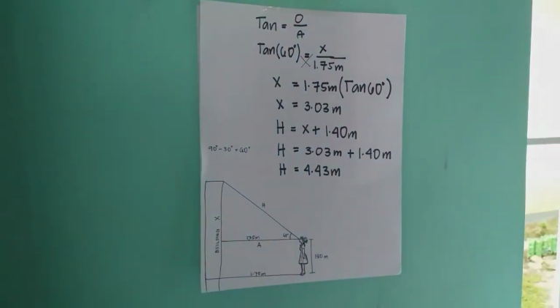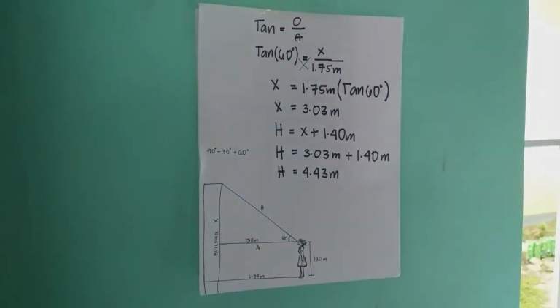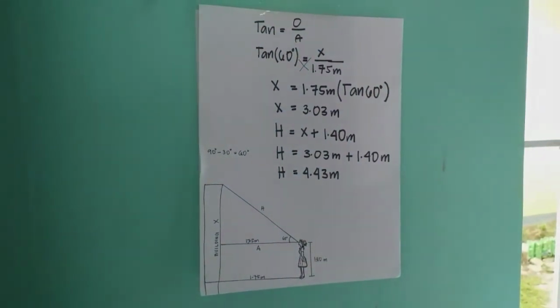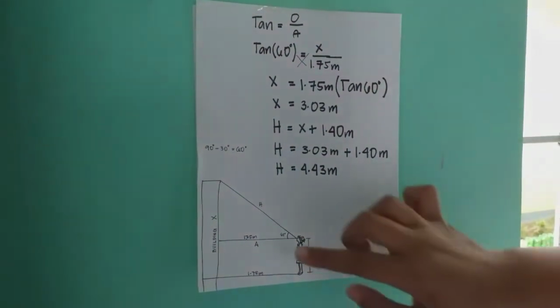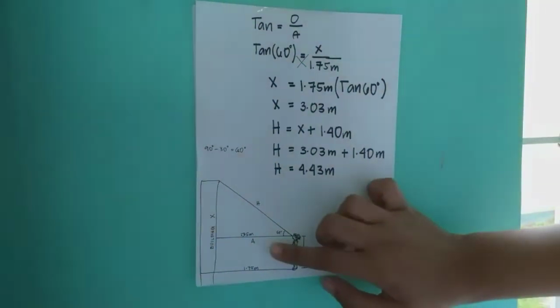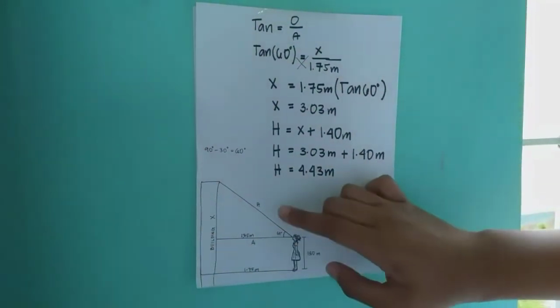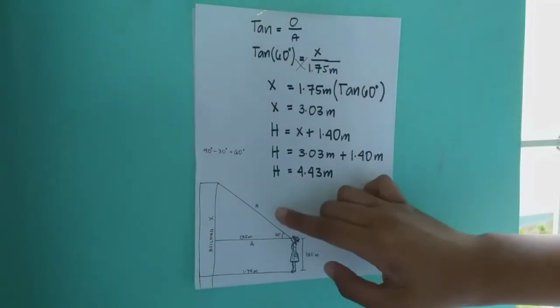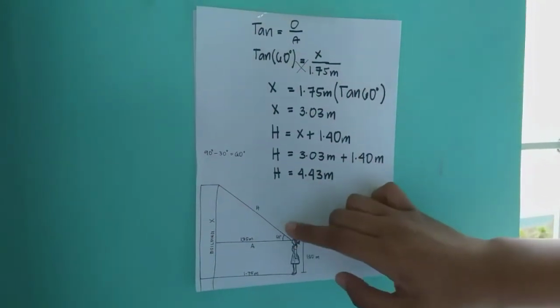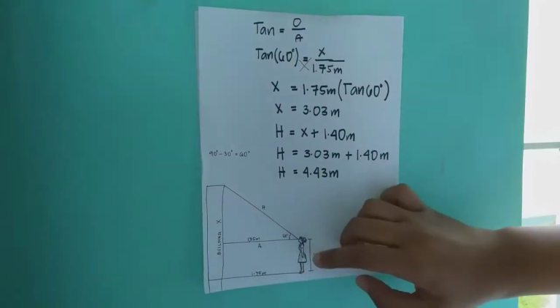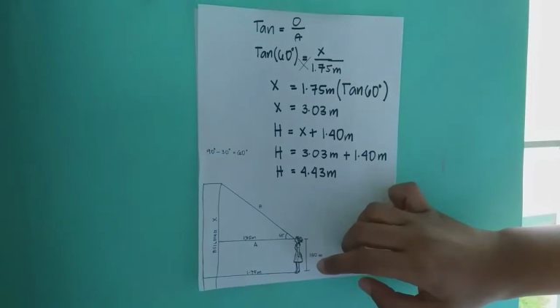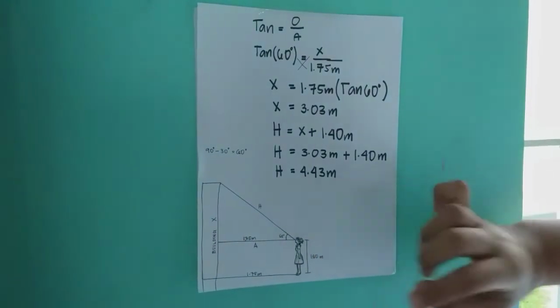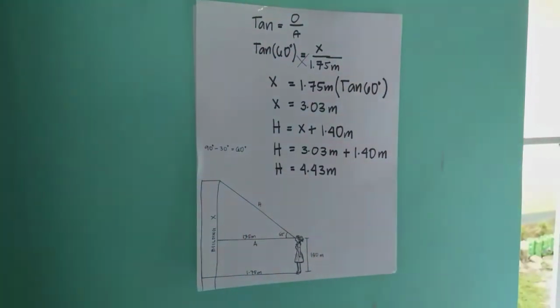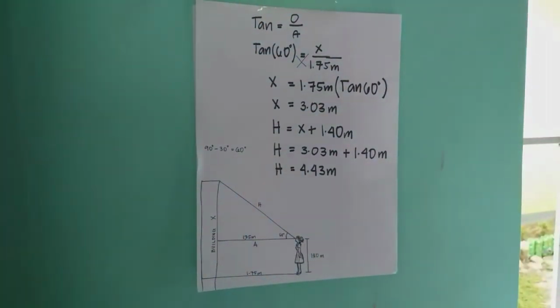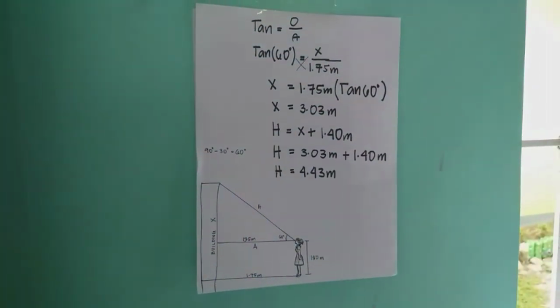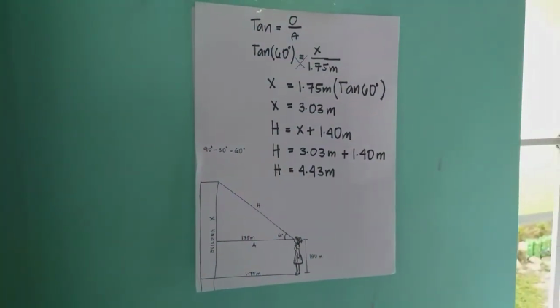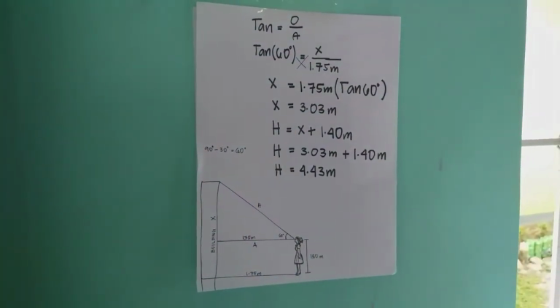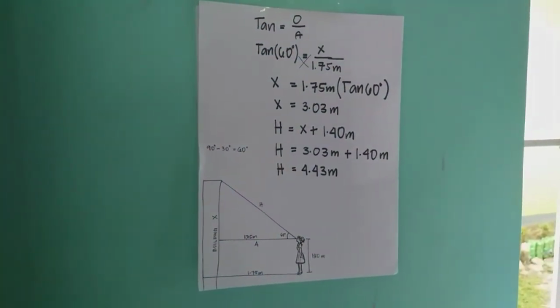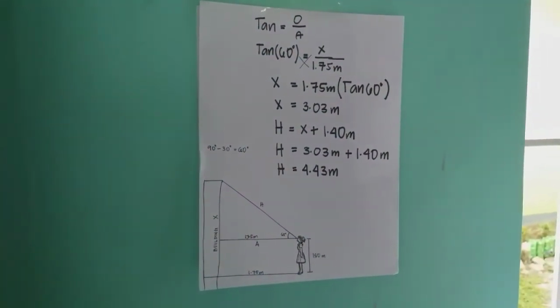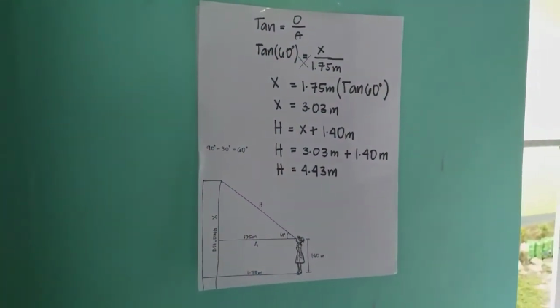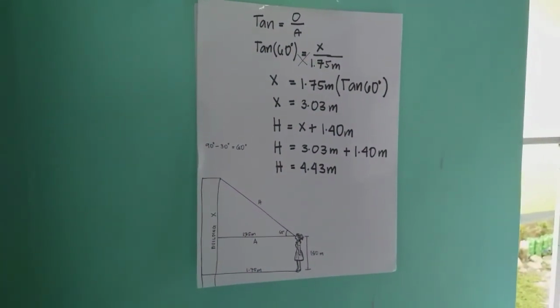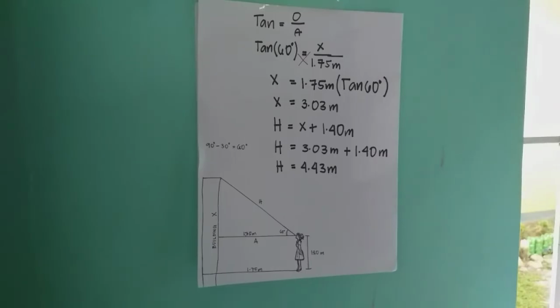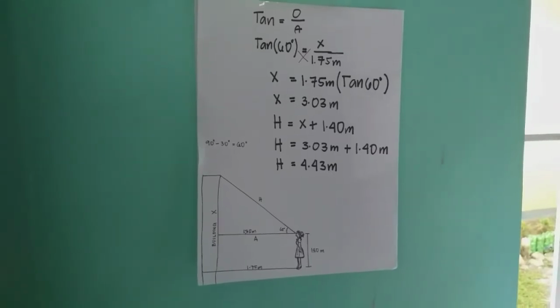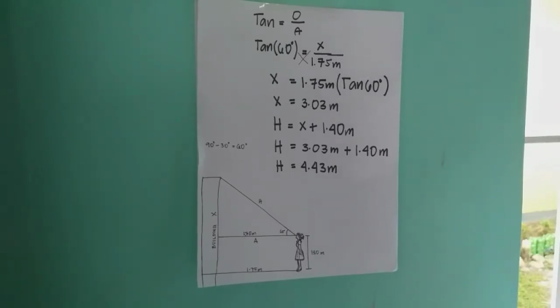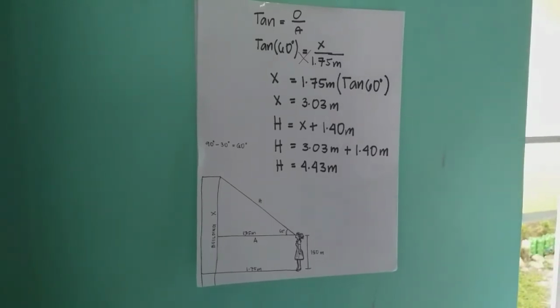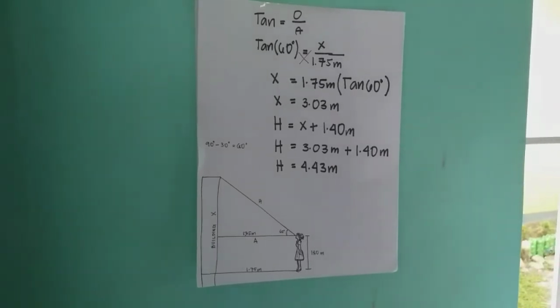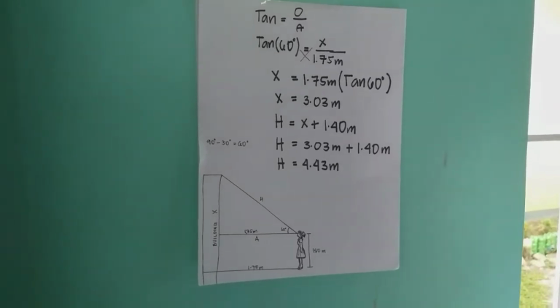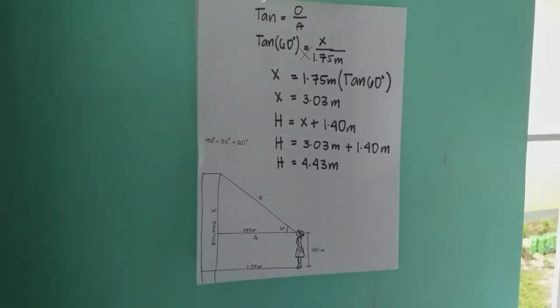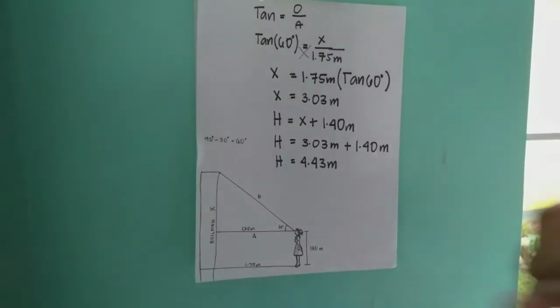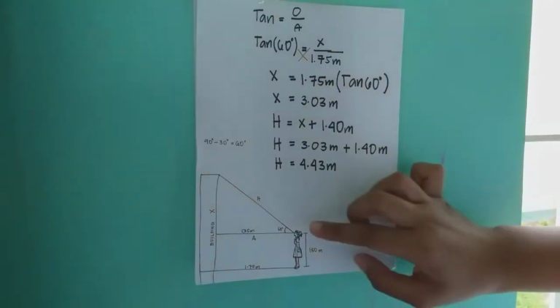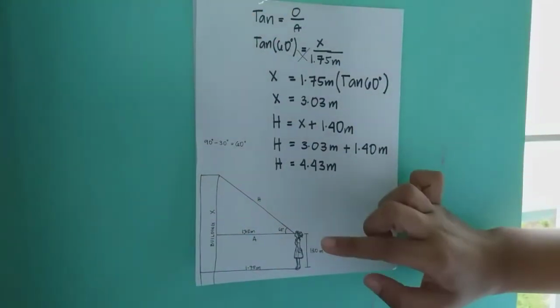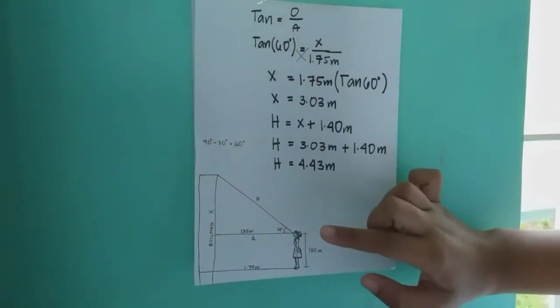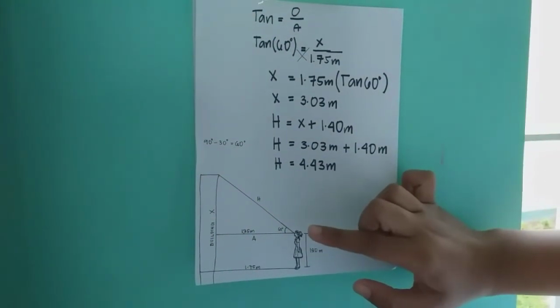This gives us the adjacent and opposite sides. To get the angle of elevation, we subtract 30 degrees from 90 degrees — the 30 degrees was read from our clinometer — giving us an angle of elevation of 60 degrees.